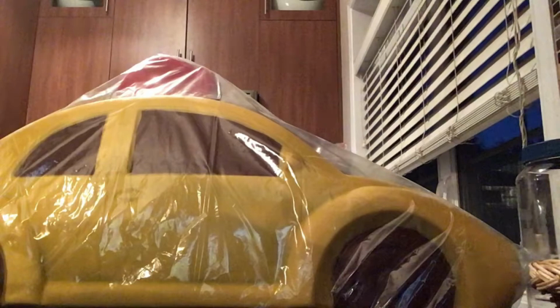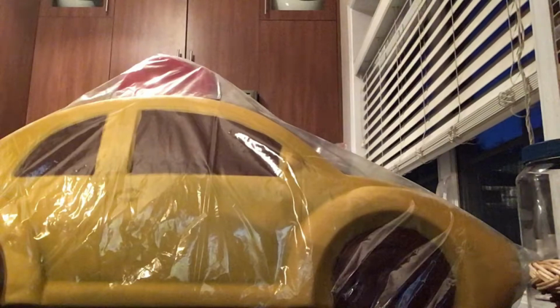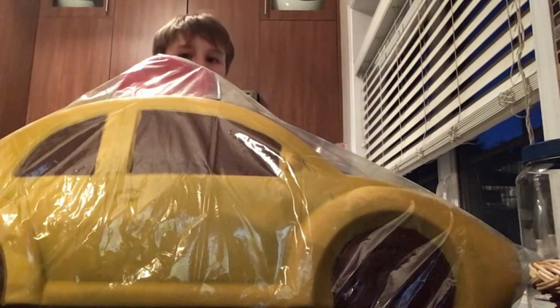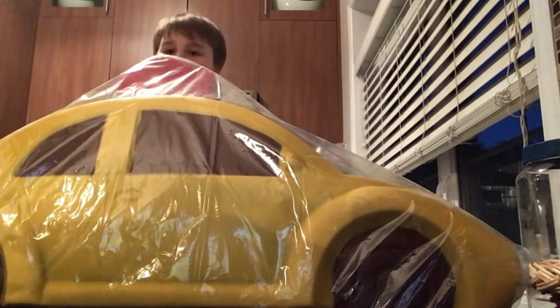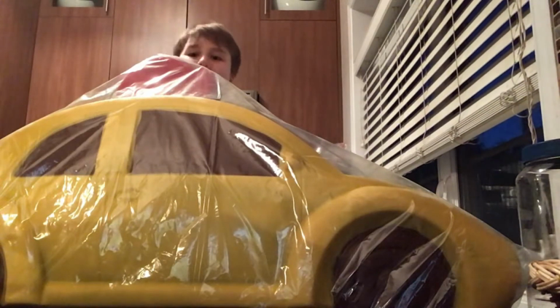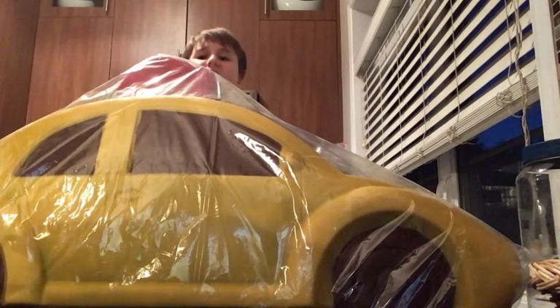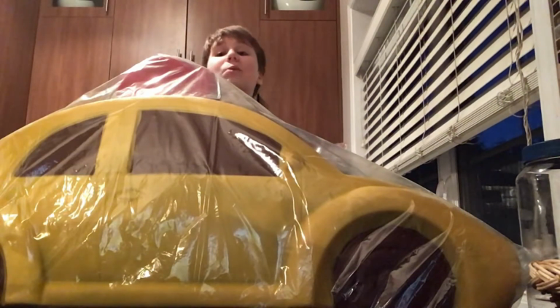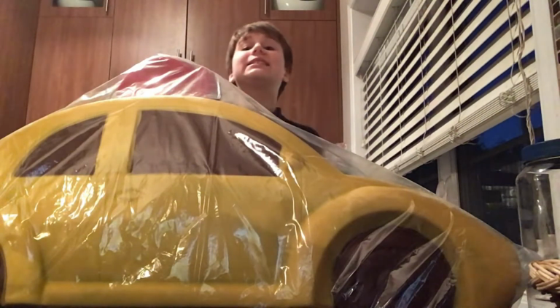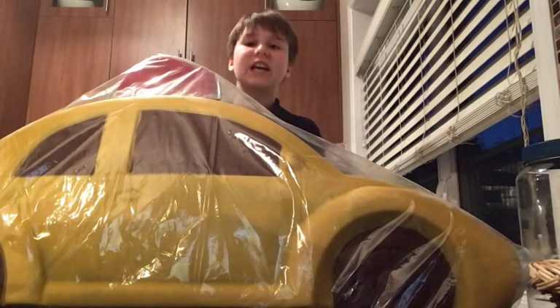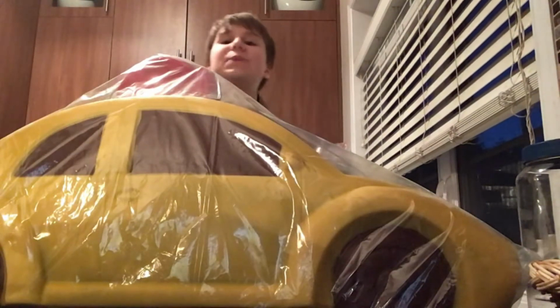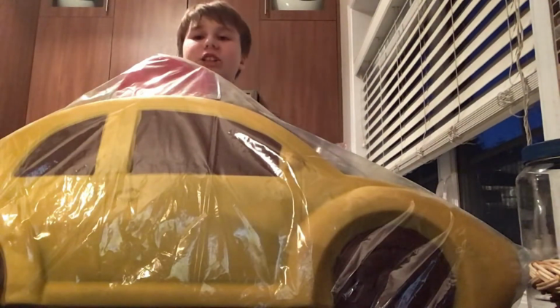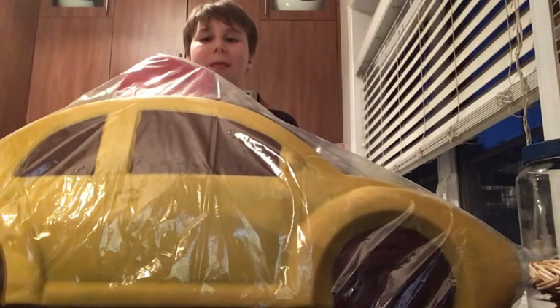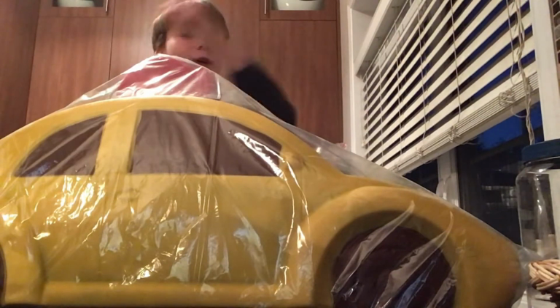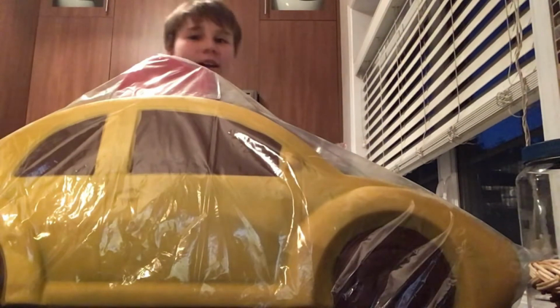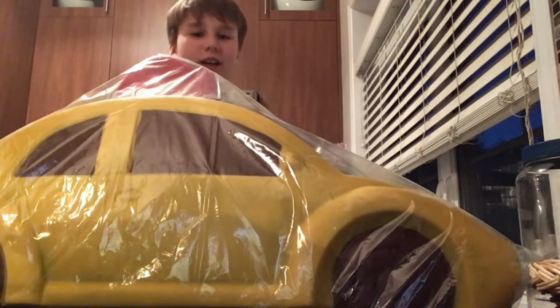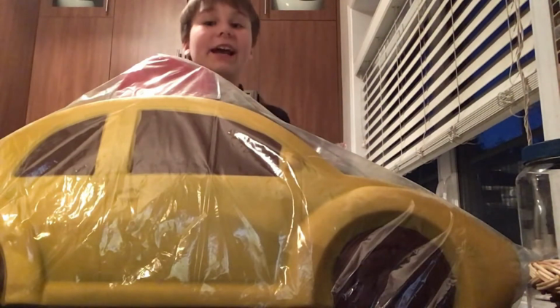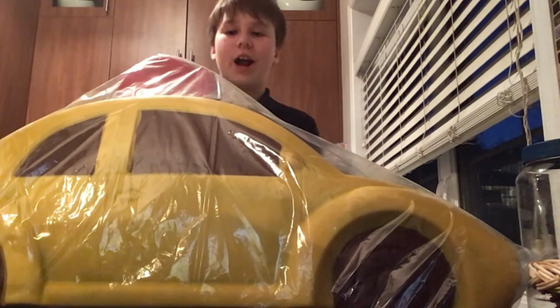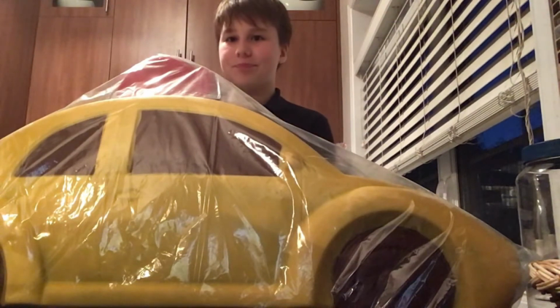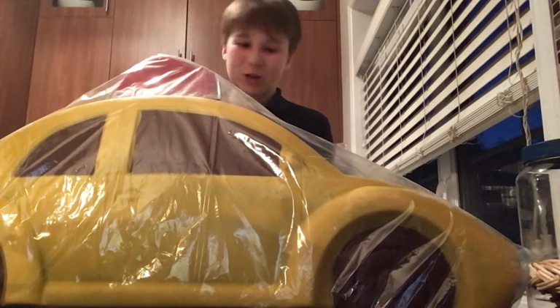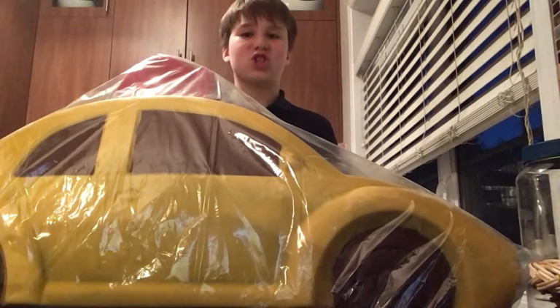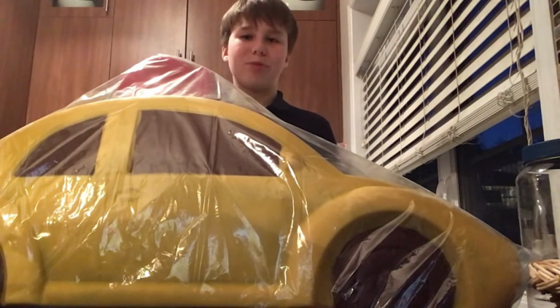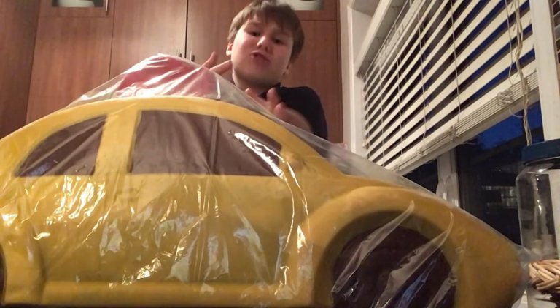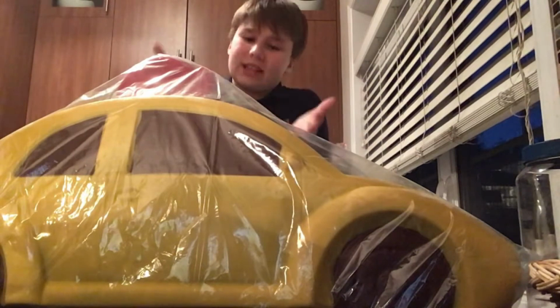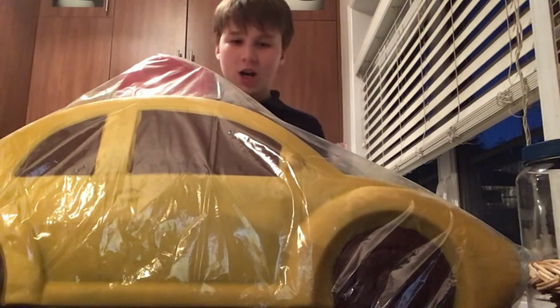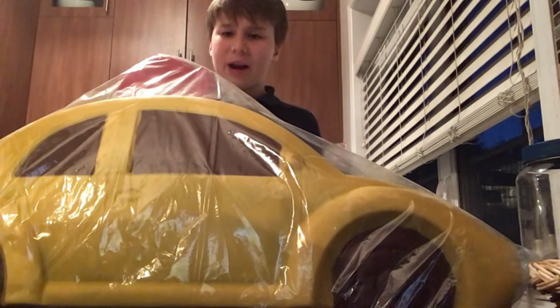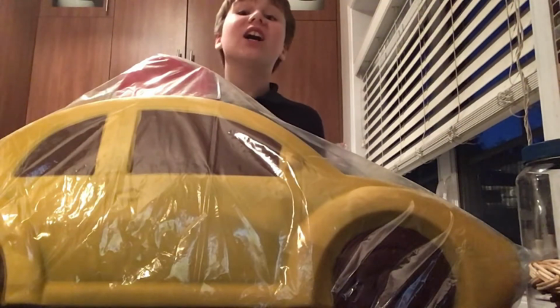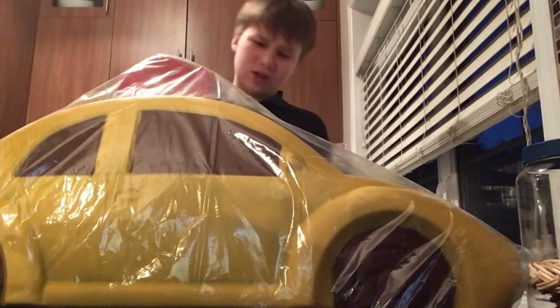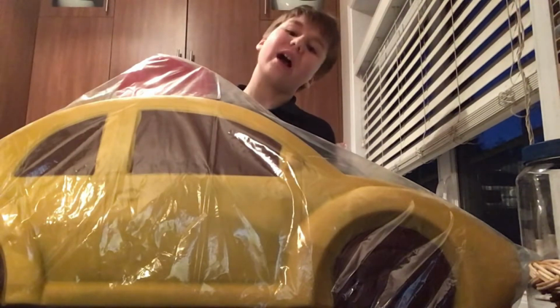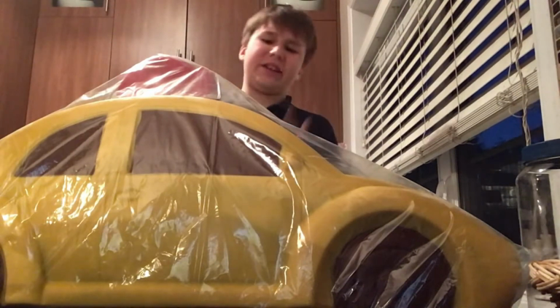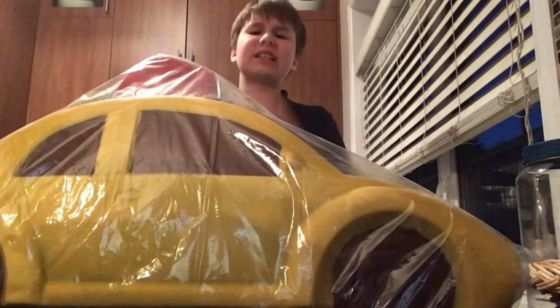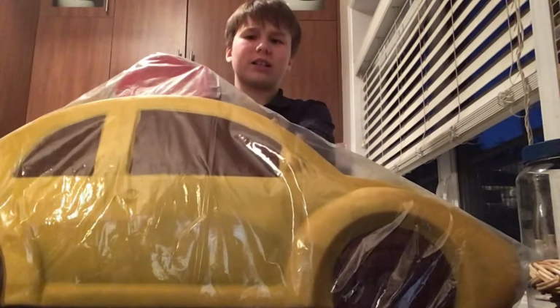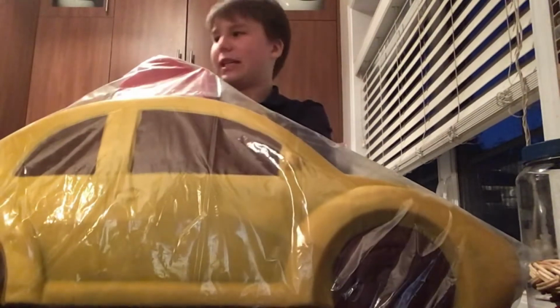What's up guys, welcome back with another video! In today's video, we're going to eat a car — a chocolate car that I got for Easter. Yes, we're gonna eat this chocolate car.